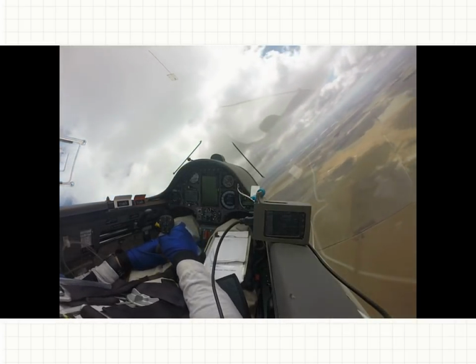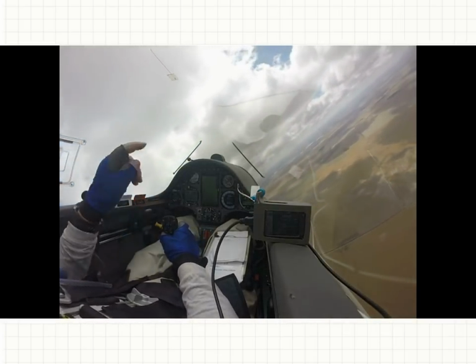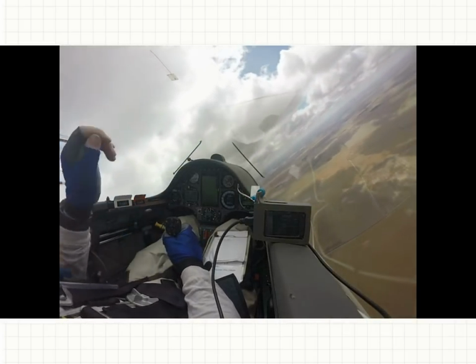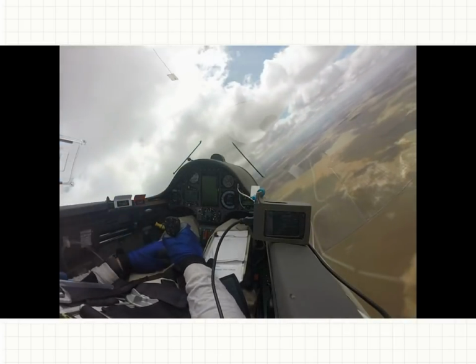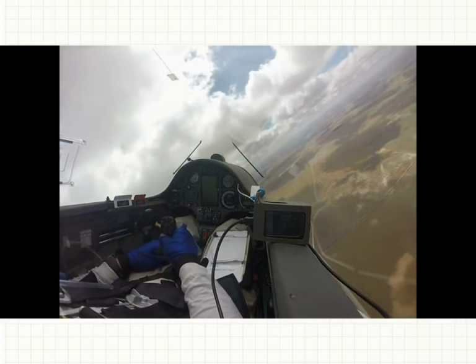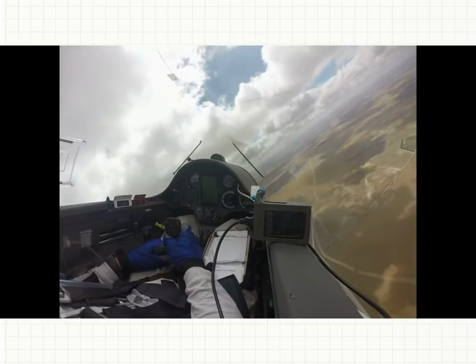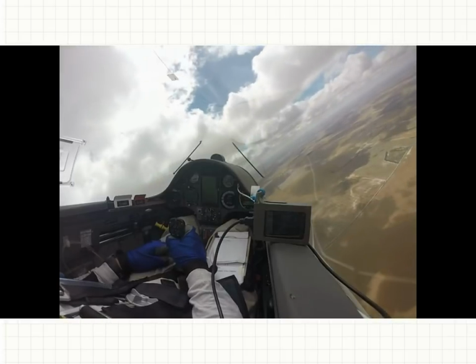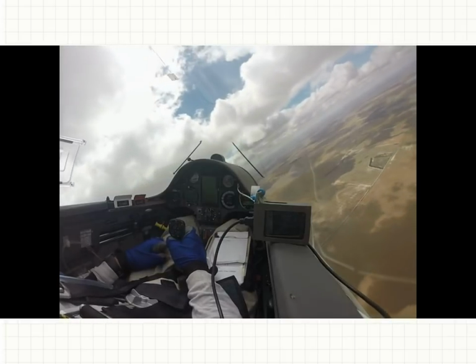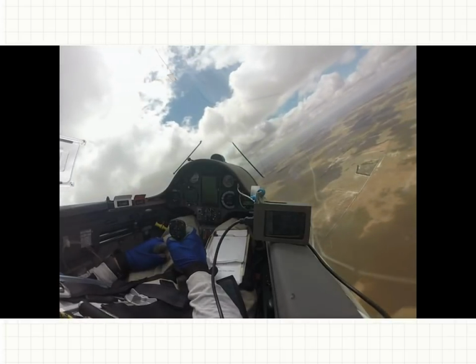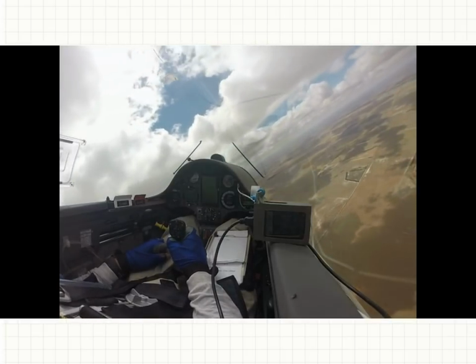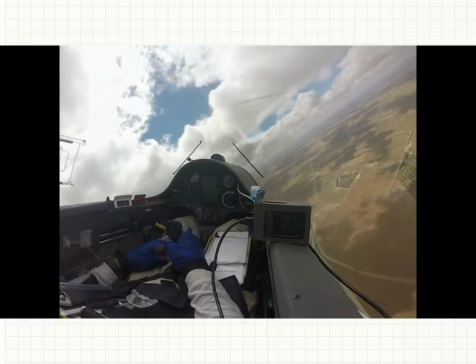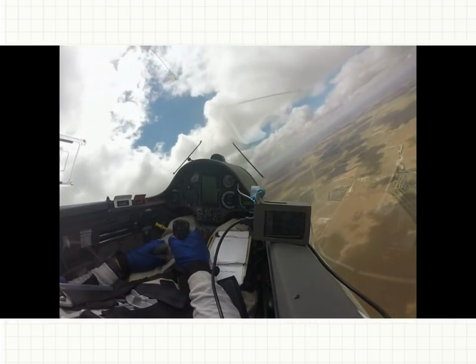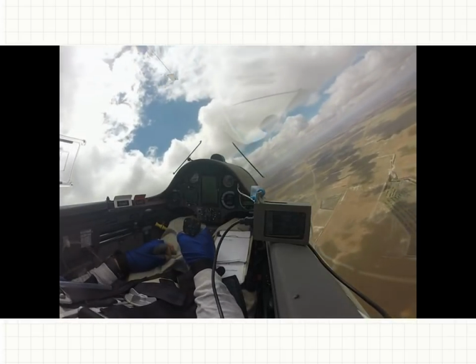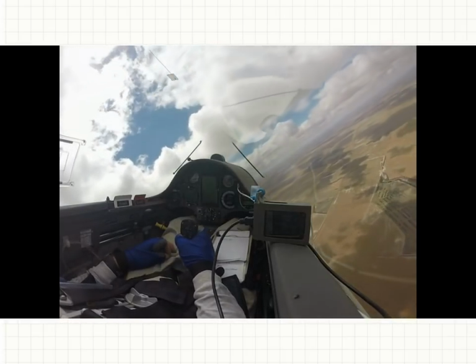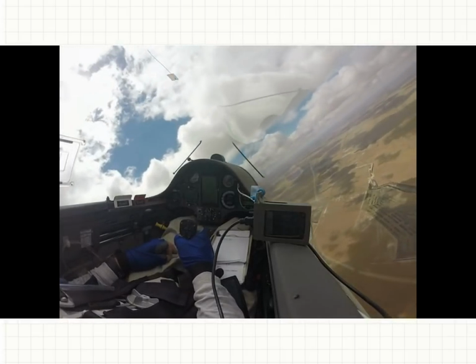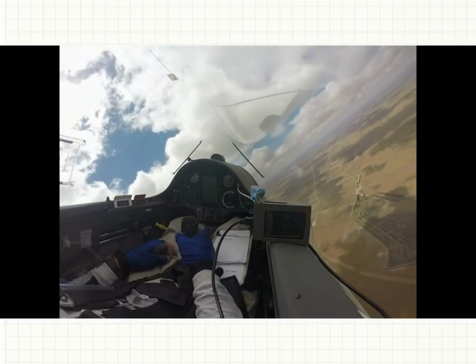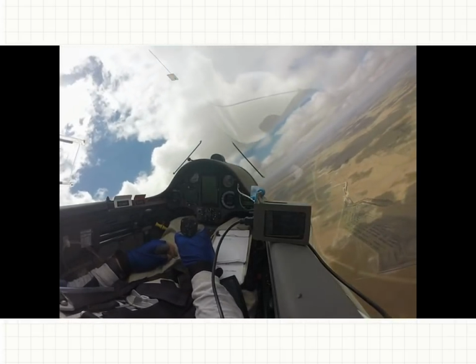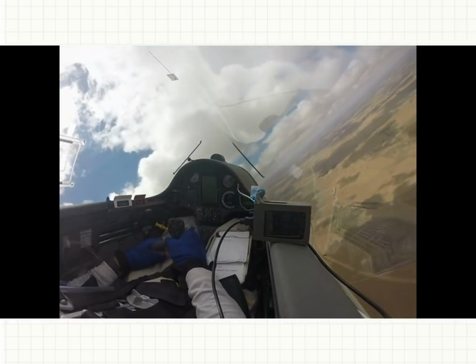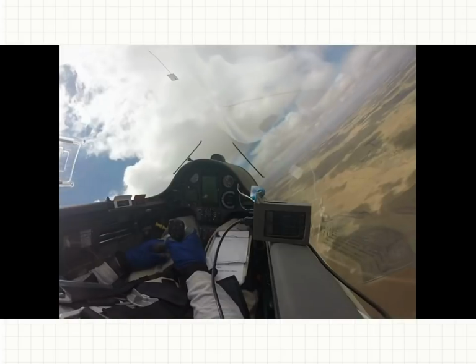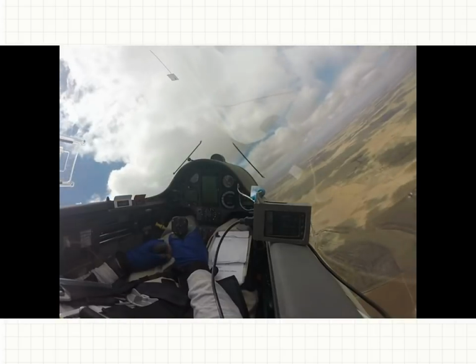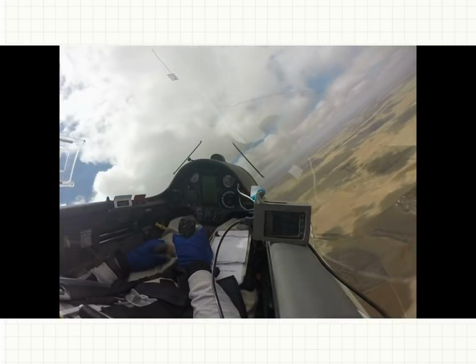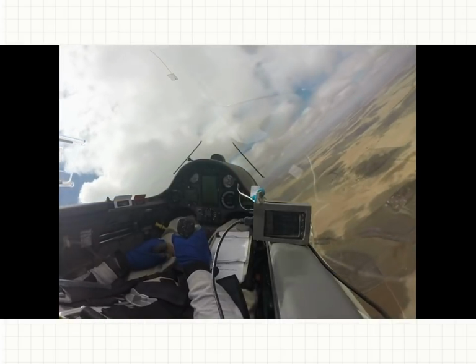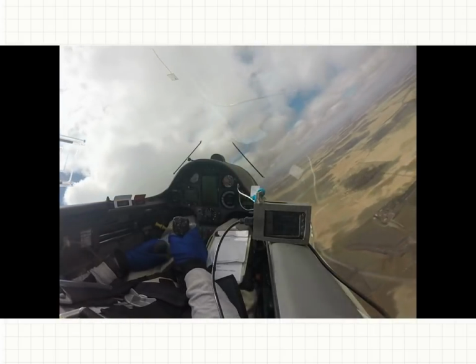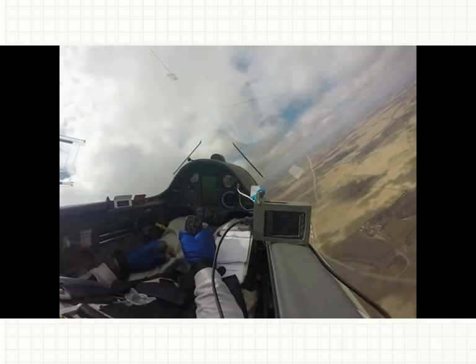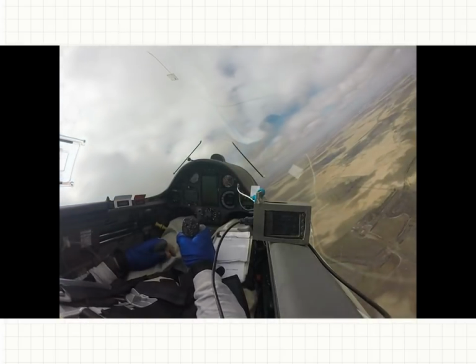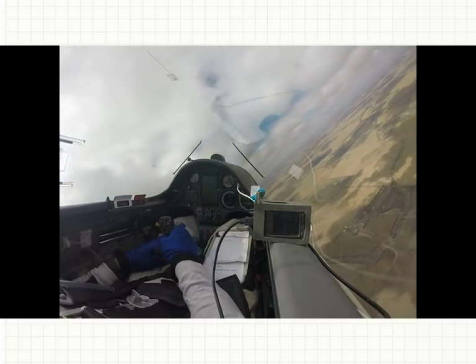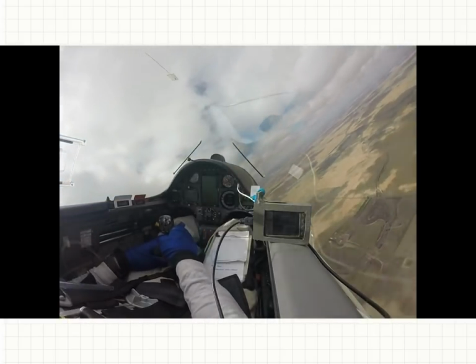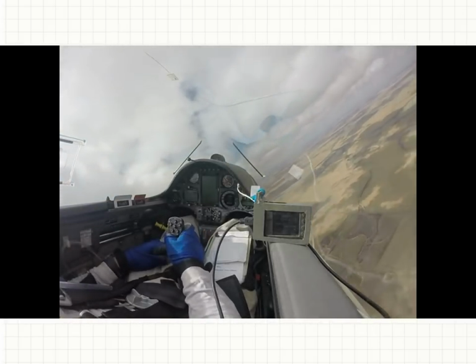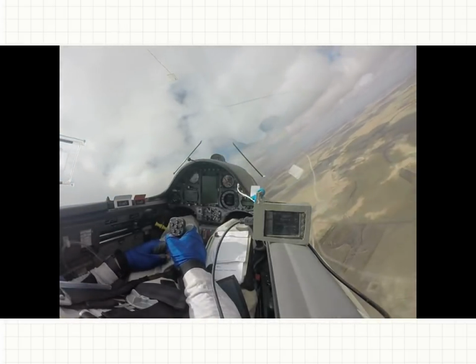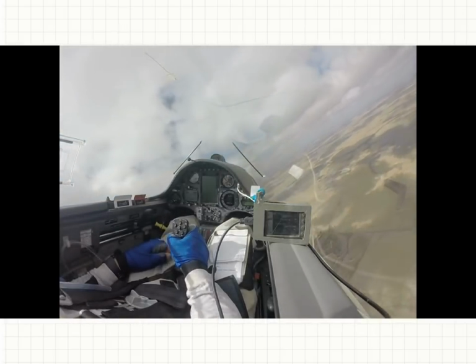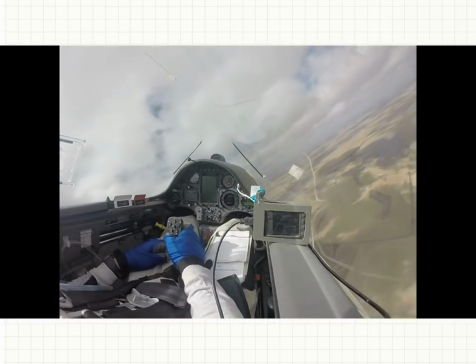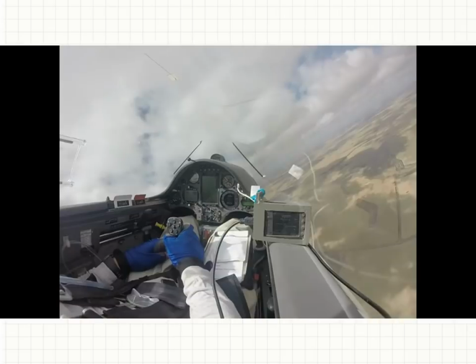I don't like a big, long, woolly yaw string. I can see that one — that's good enough for me. The big ones form turbulence over the canopy, which only causes drag.